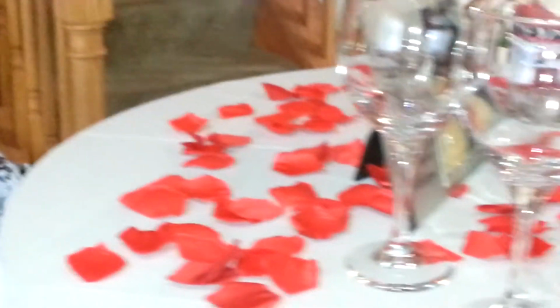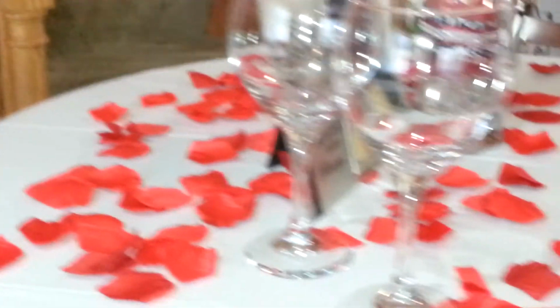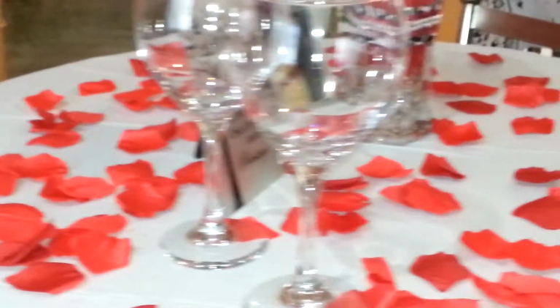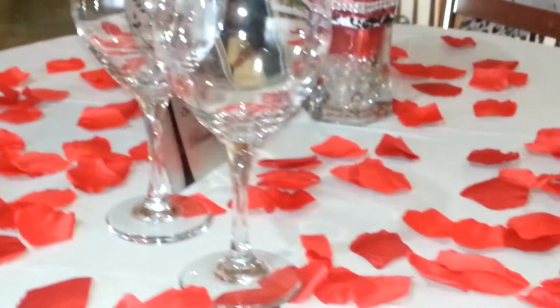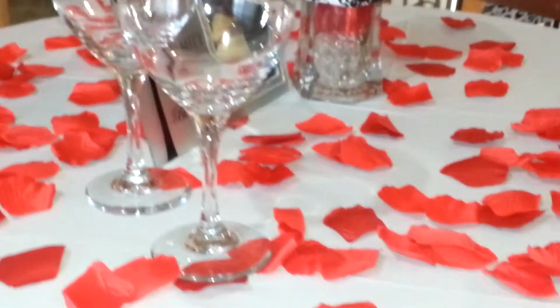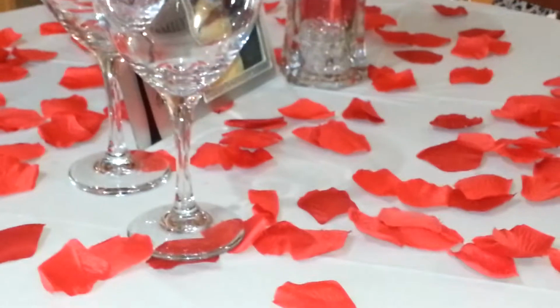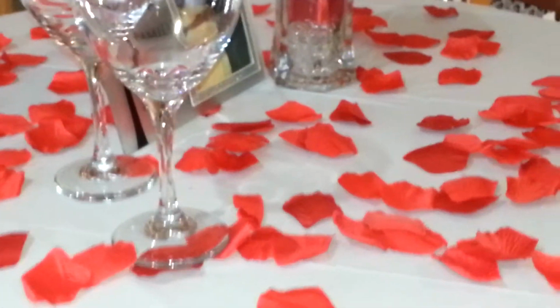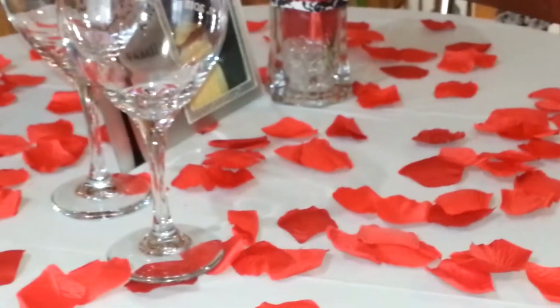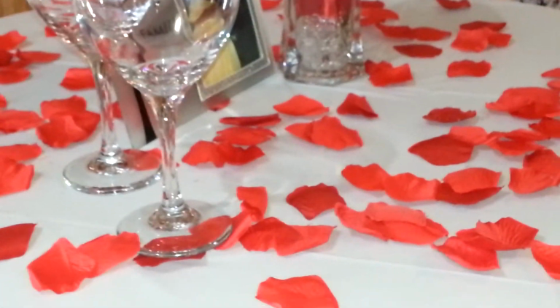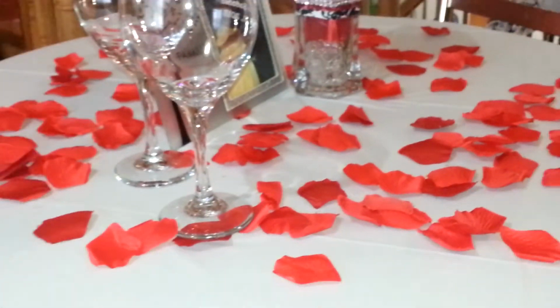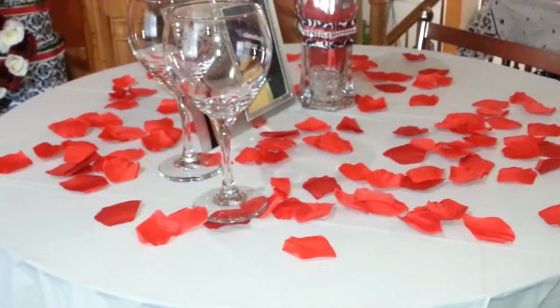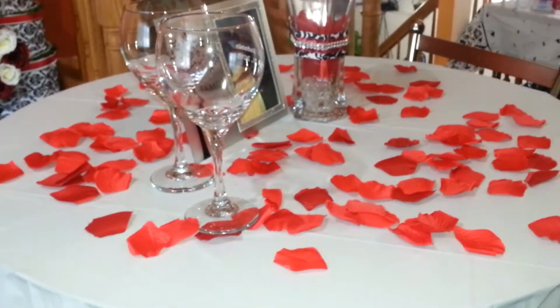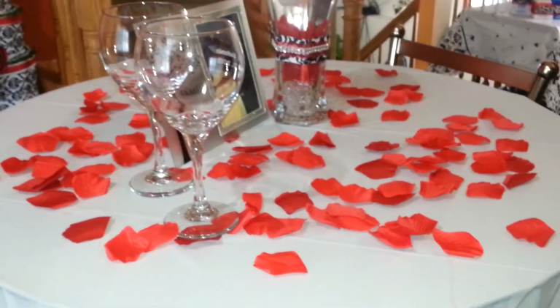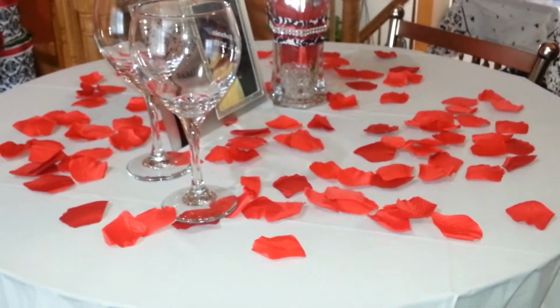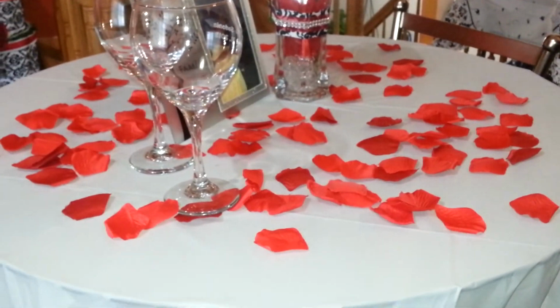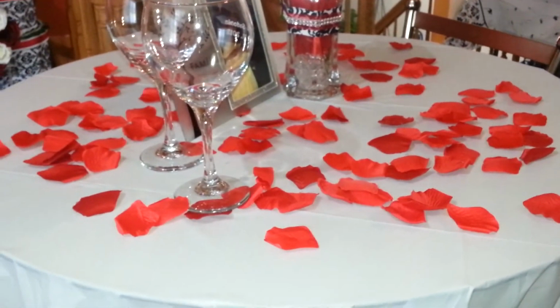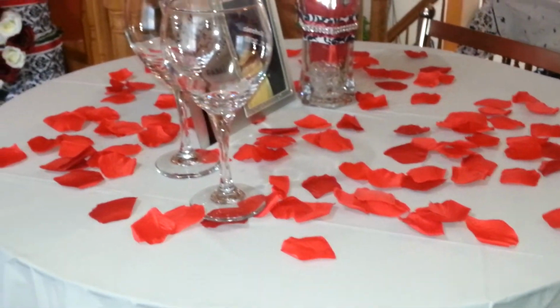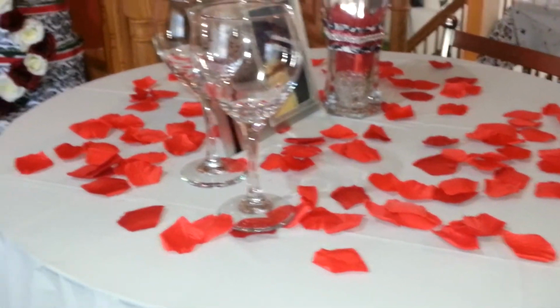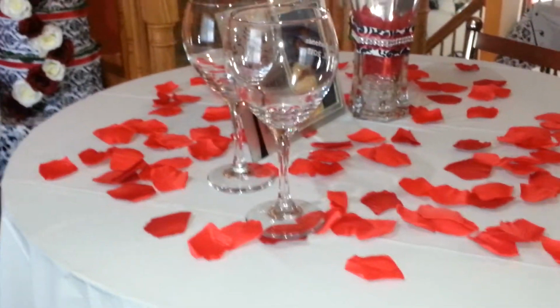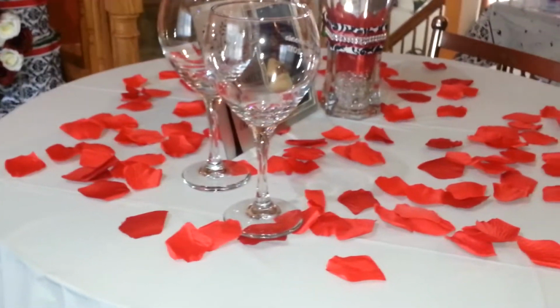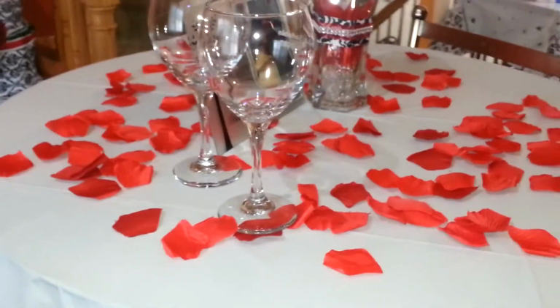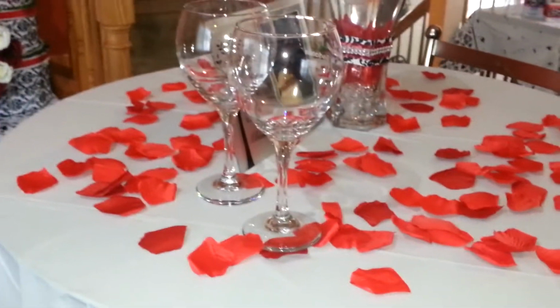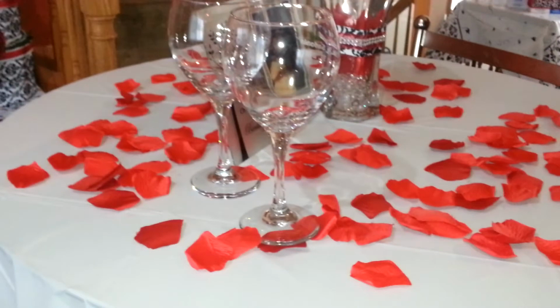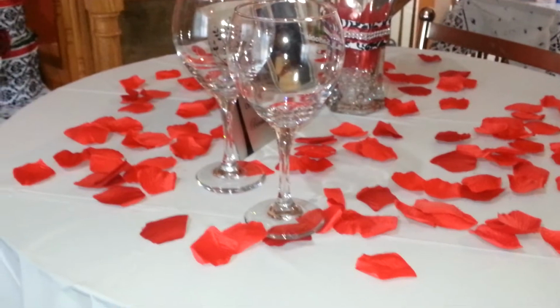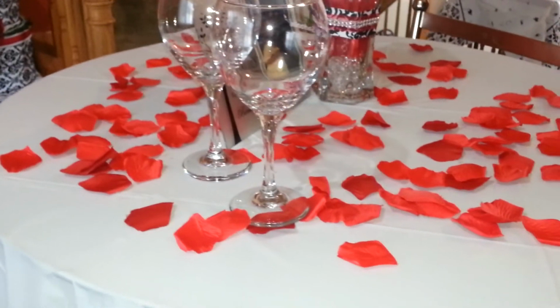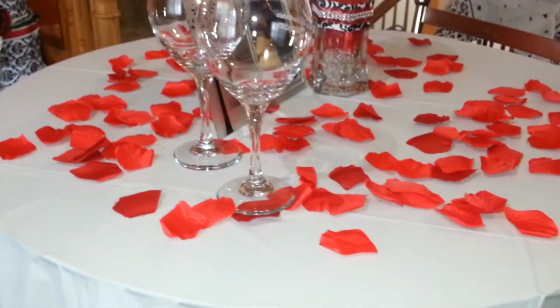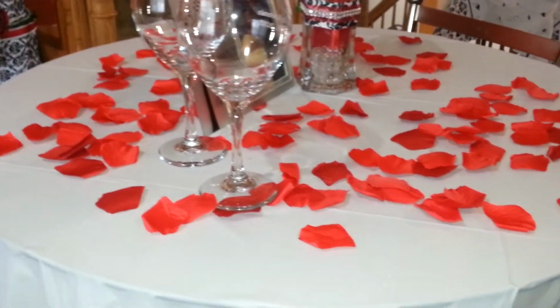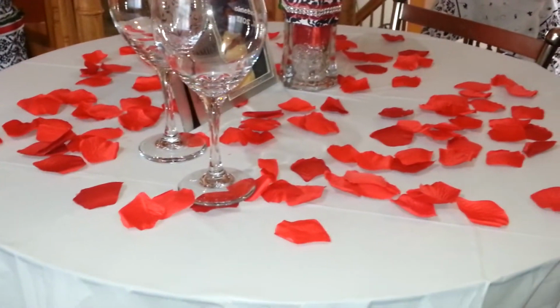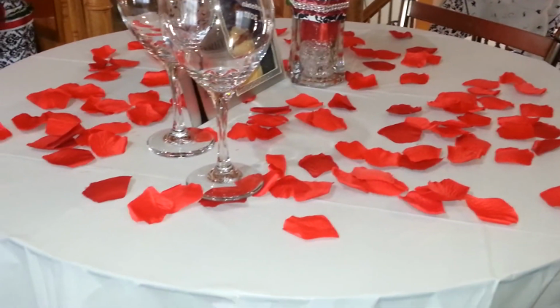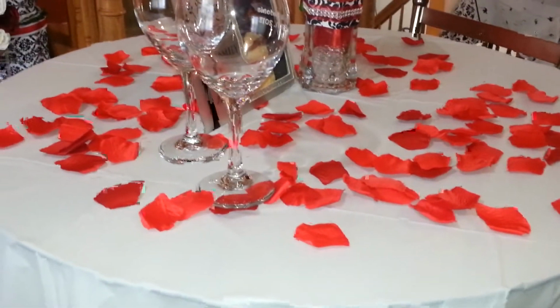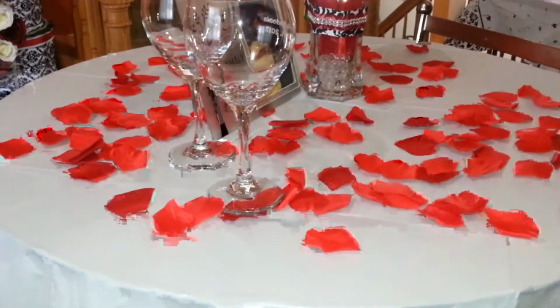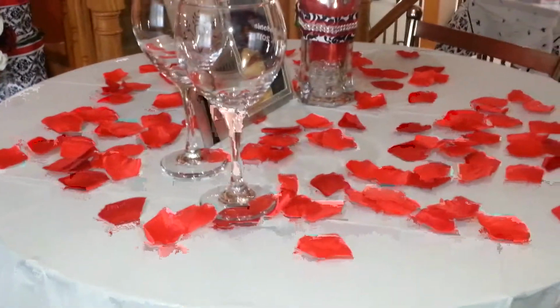Here's the table that they'll be sitting at — so, so pretty. Alright guys, super quick video. I will talk to y'all soon, and thanks for stopping by. Bye bye!